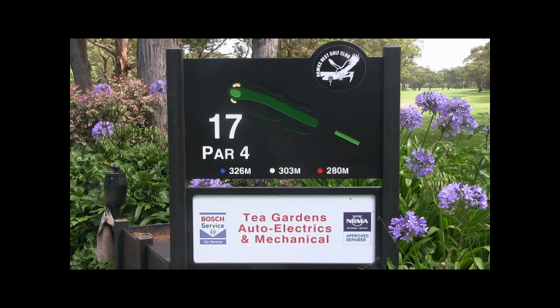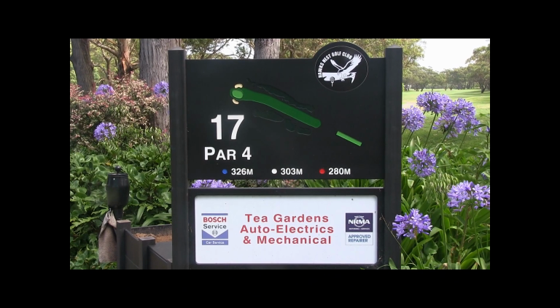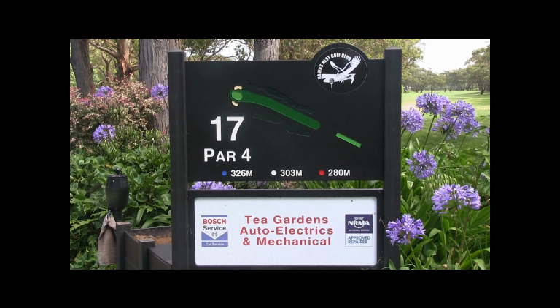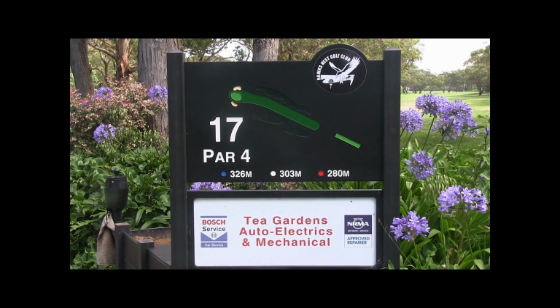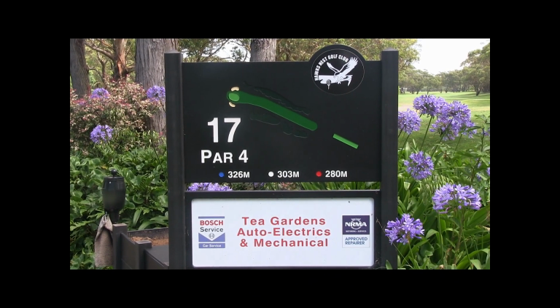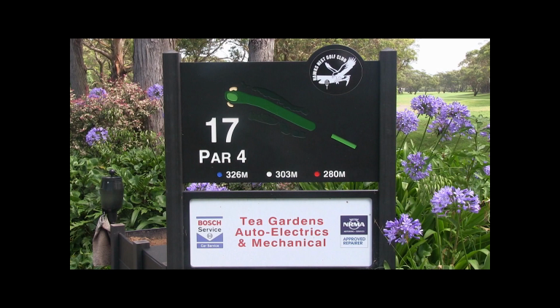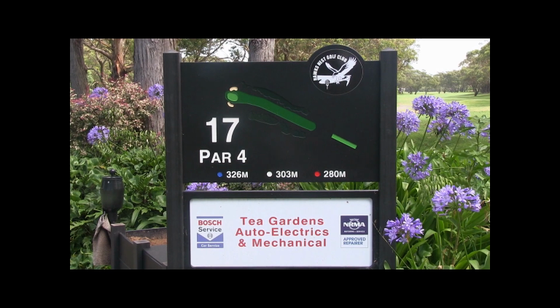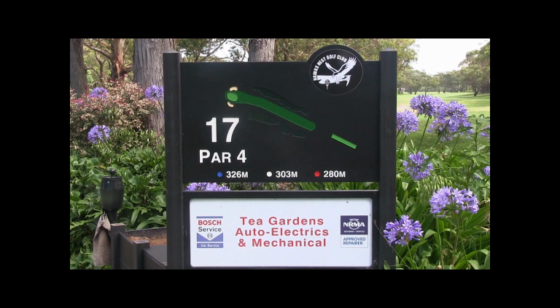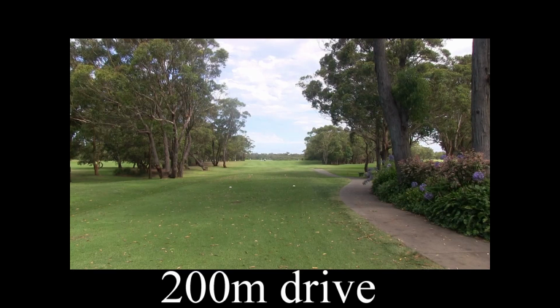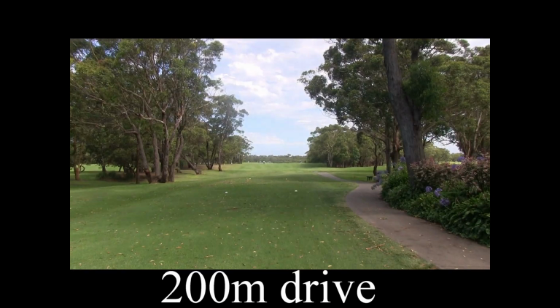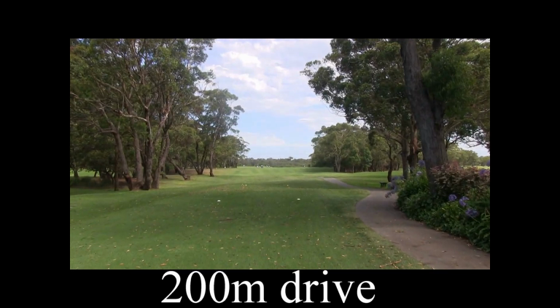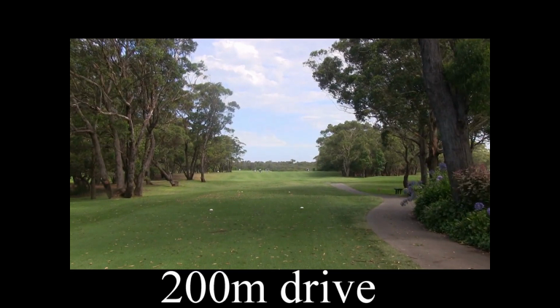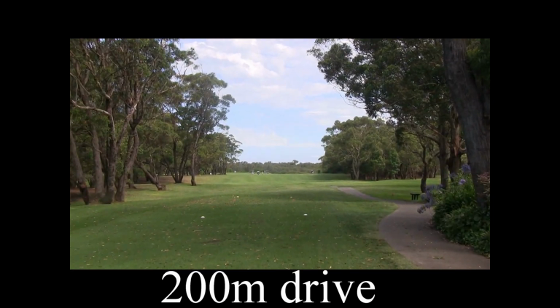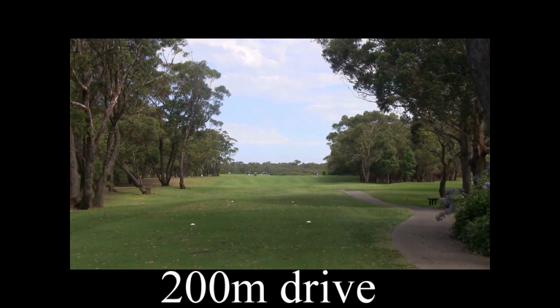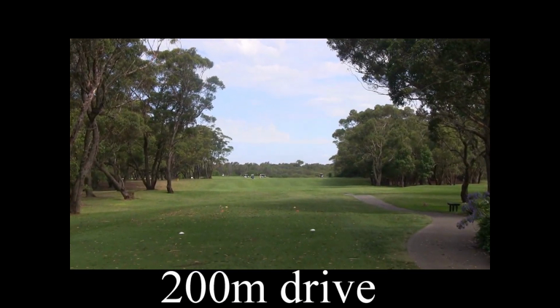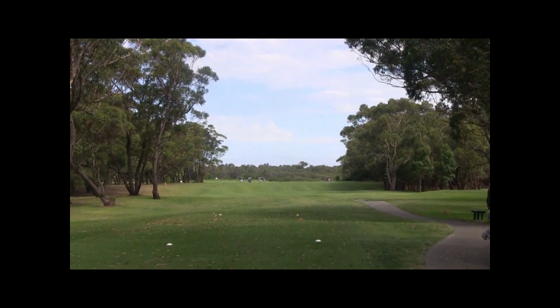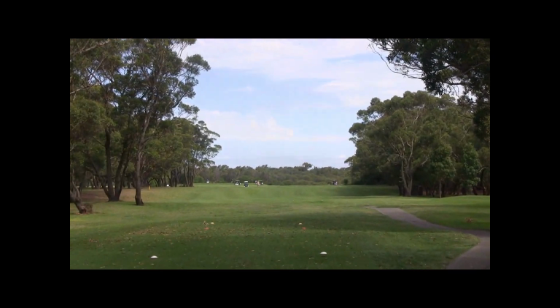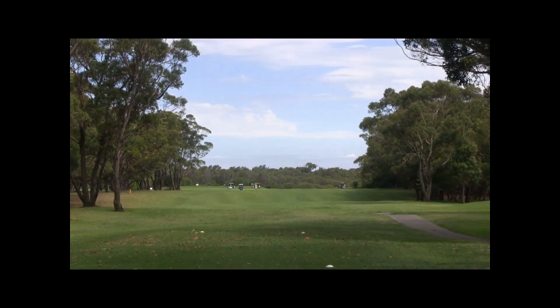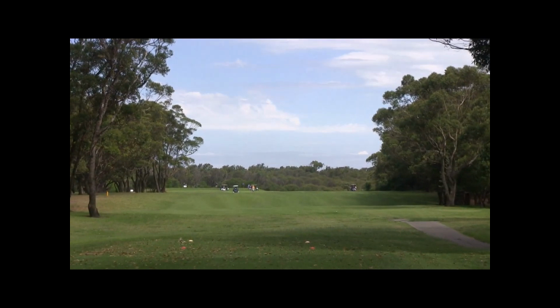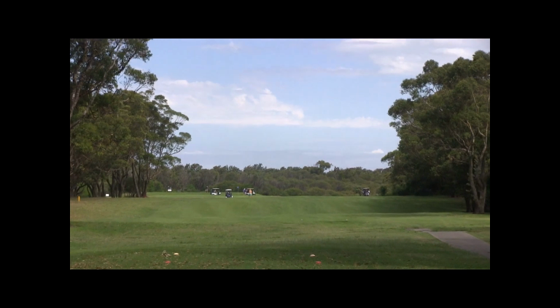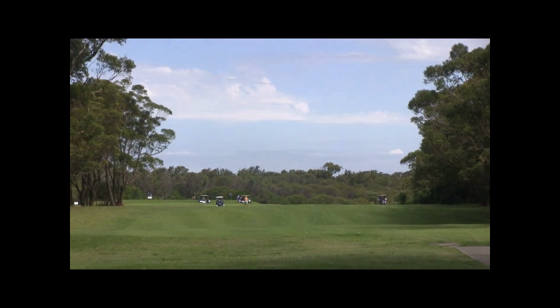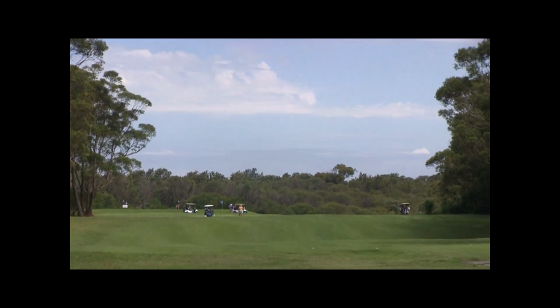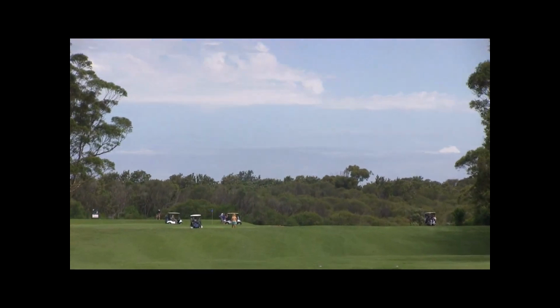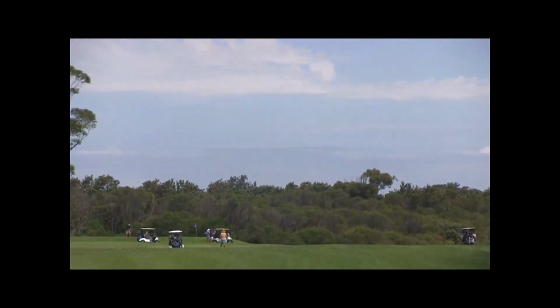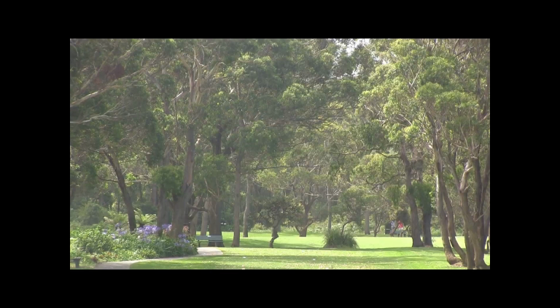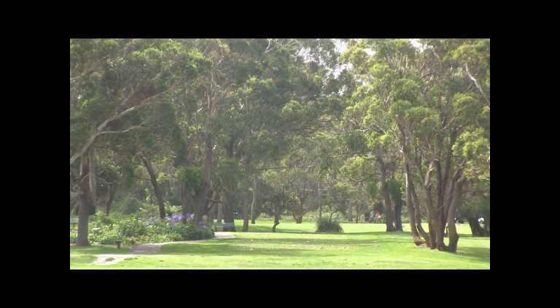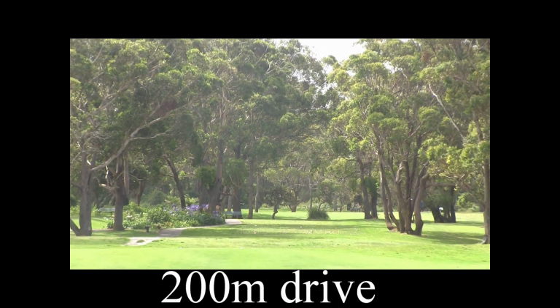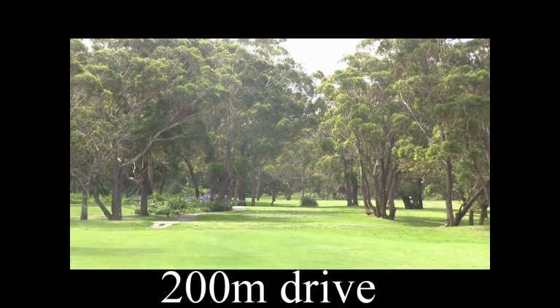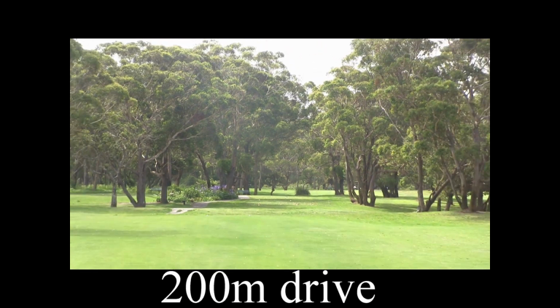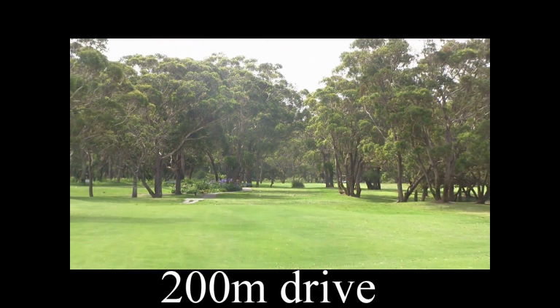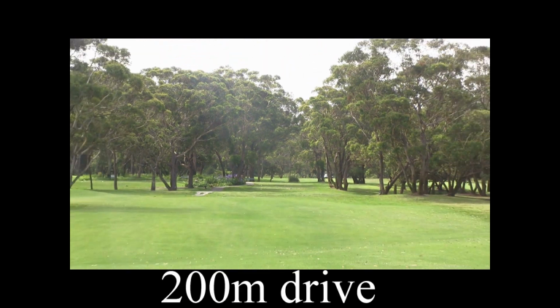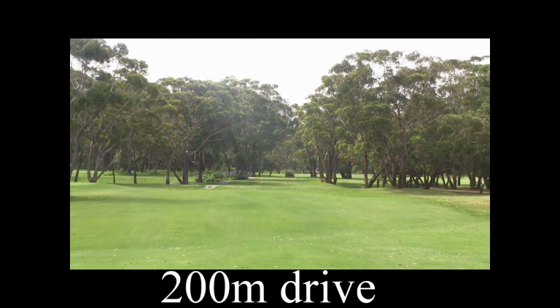The 17th. It's a par 4, 303 metres. High driving chute this year as you can see, so be careful of that. Look at those trees on the right and trees down the left. Slightly uphill this hole — it doesn't look it, but it is slightly uphill.